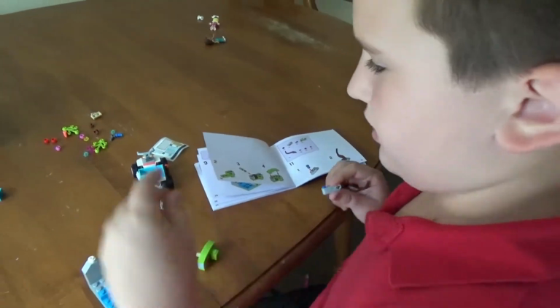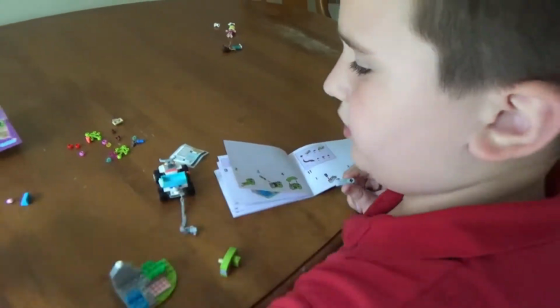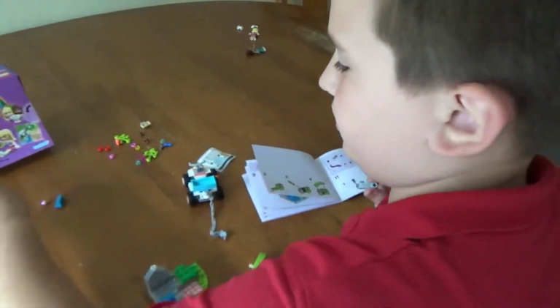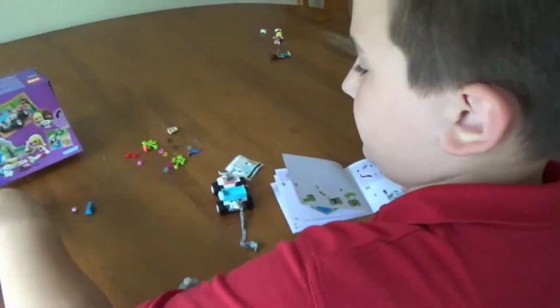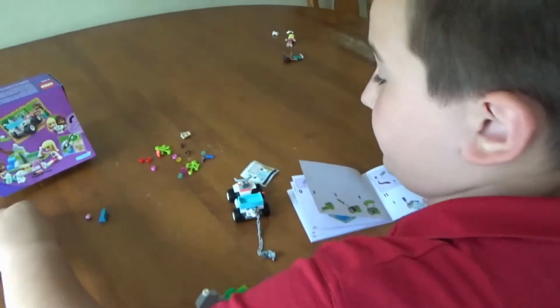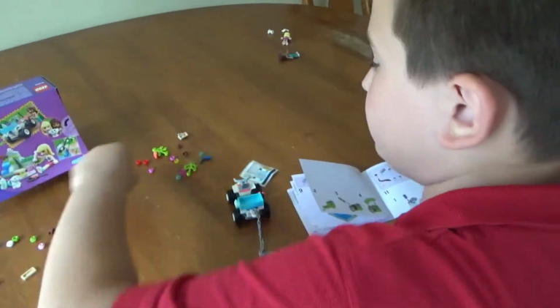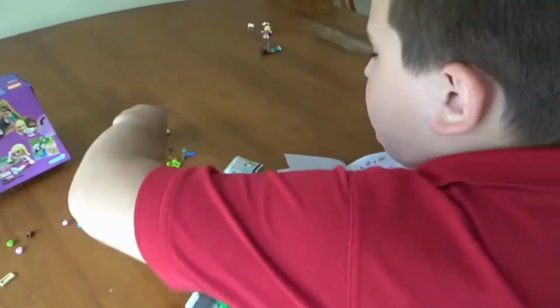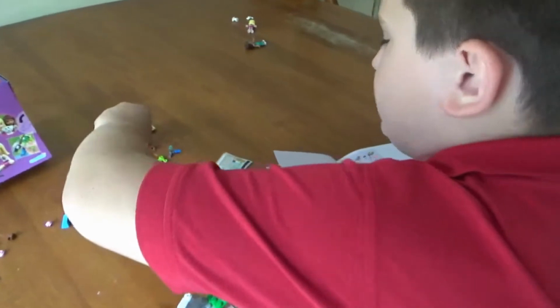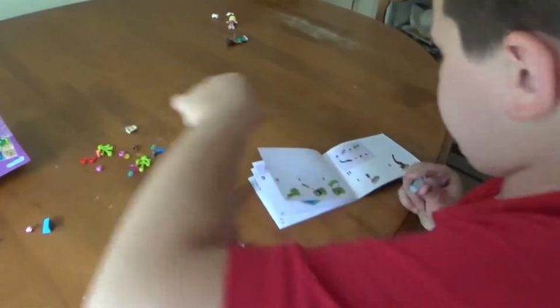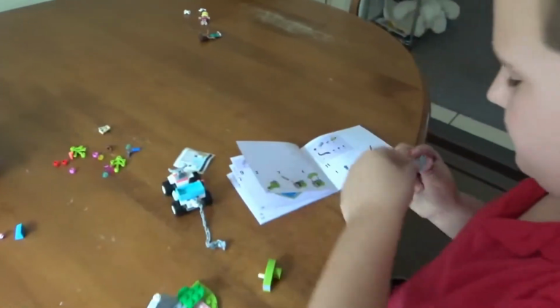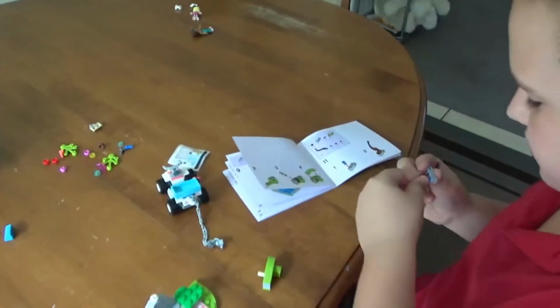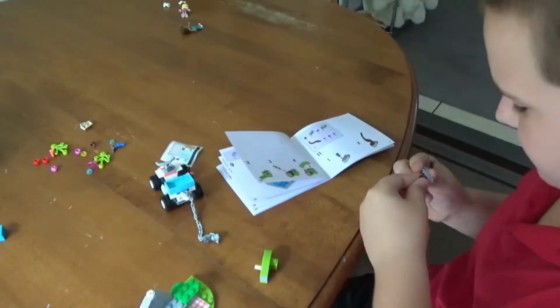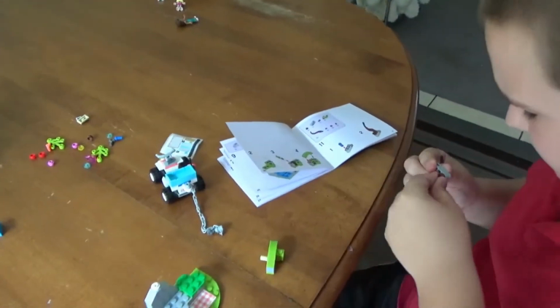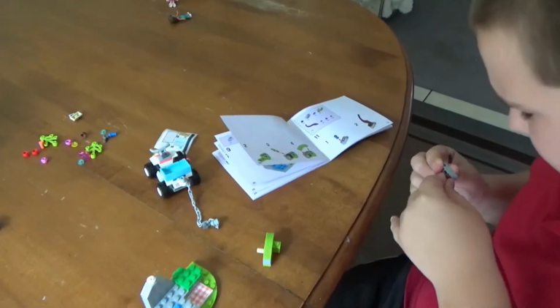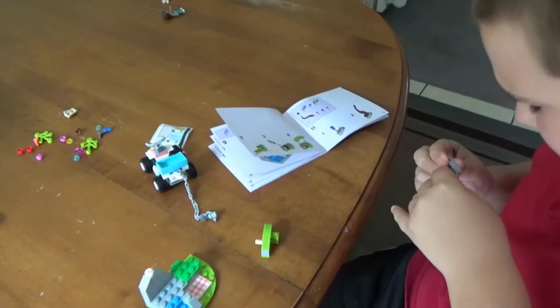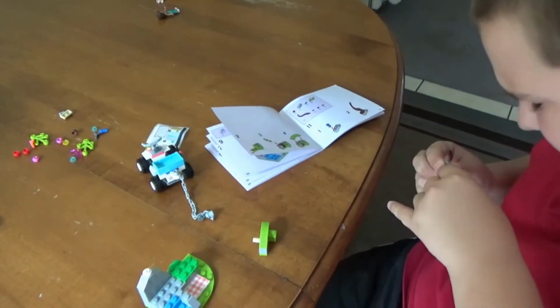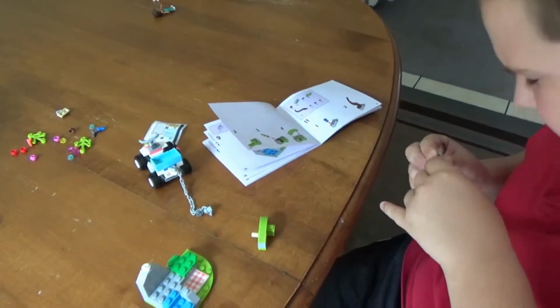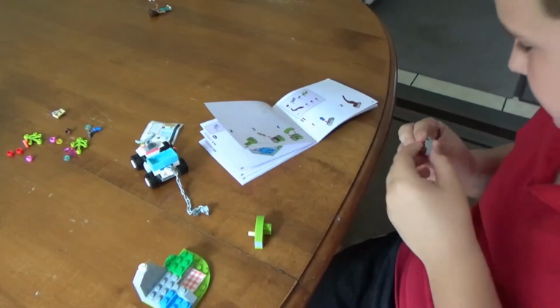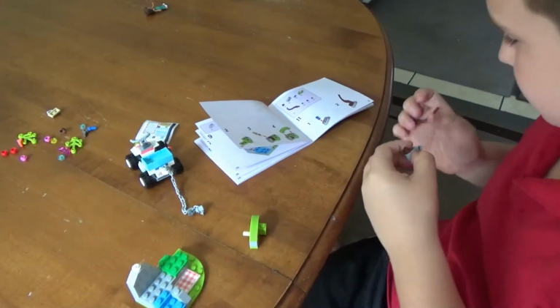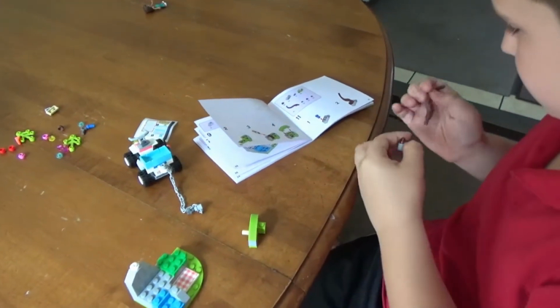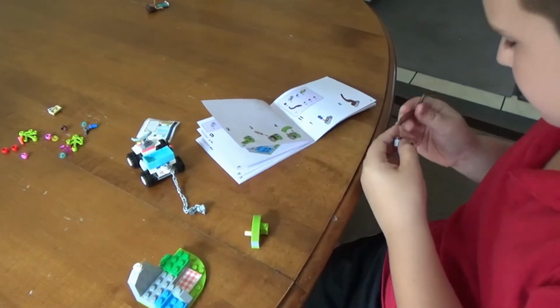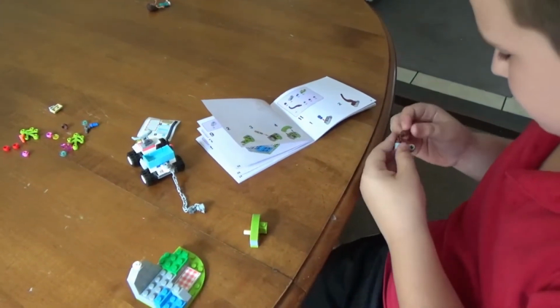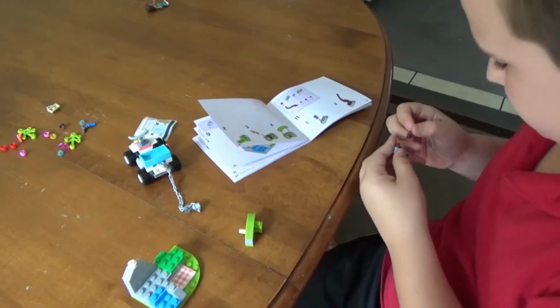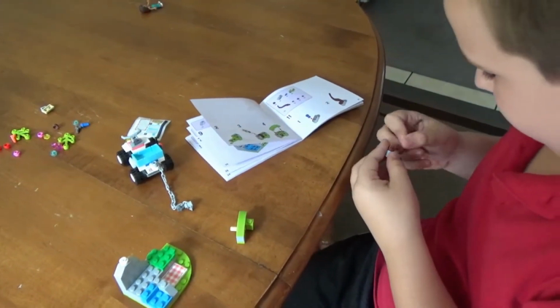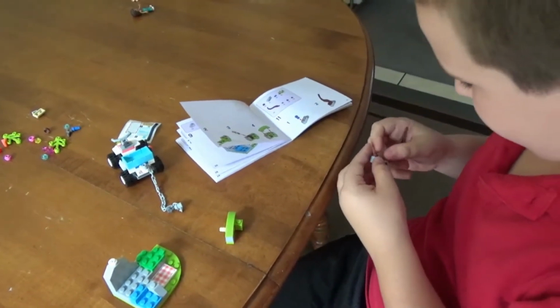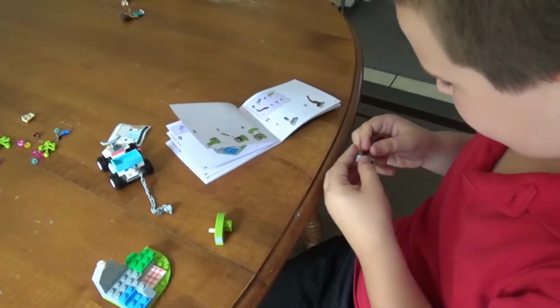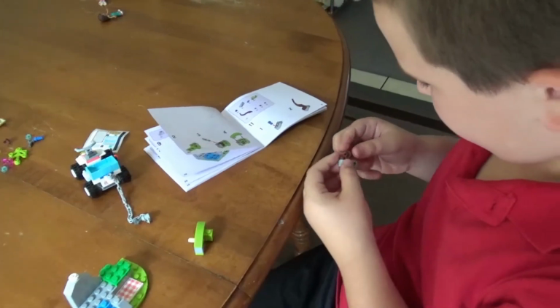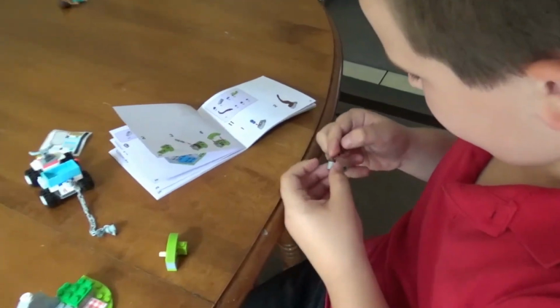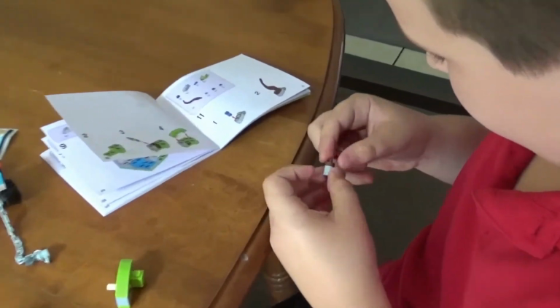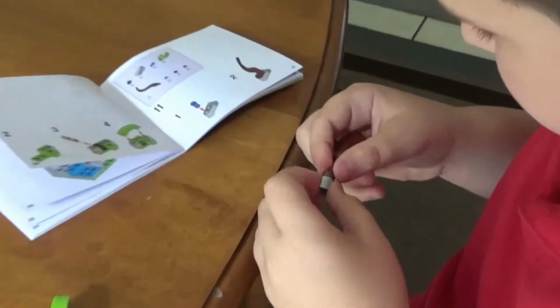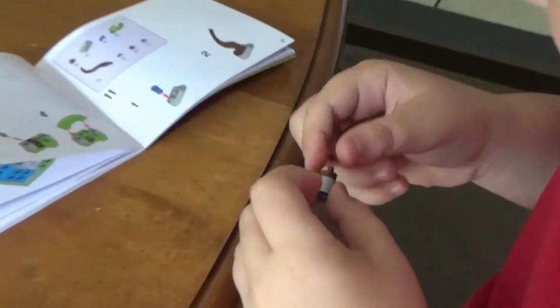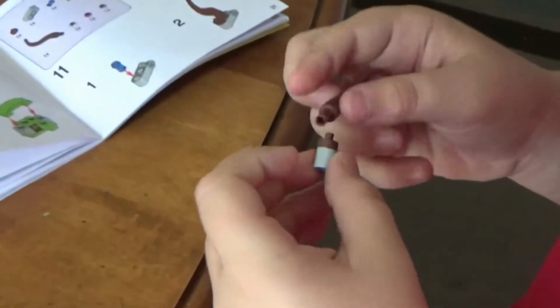Well, I'm learning how to build this. Oh, it spins!